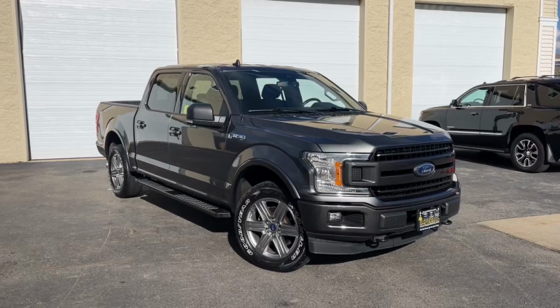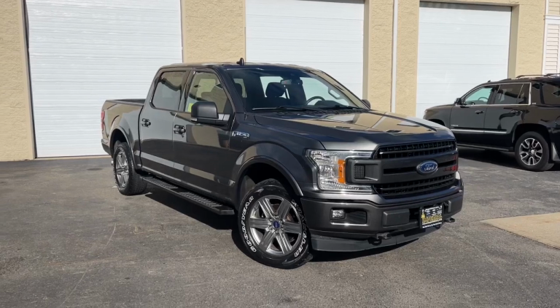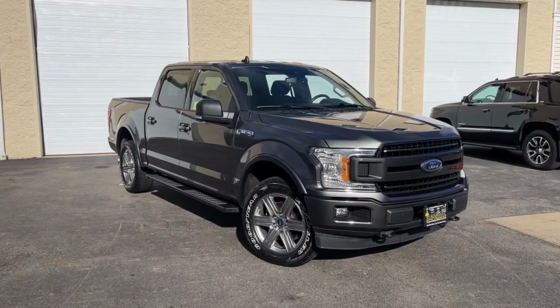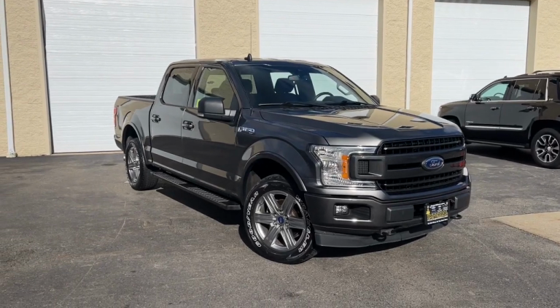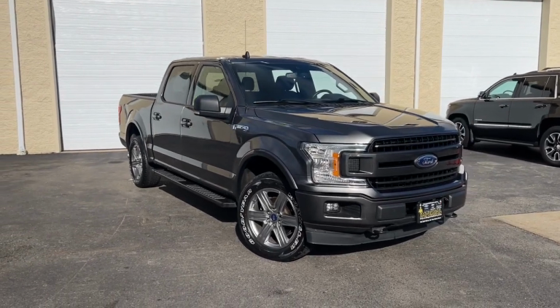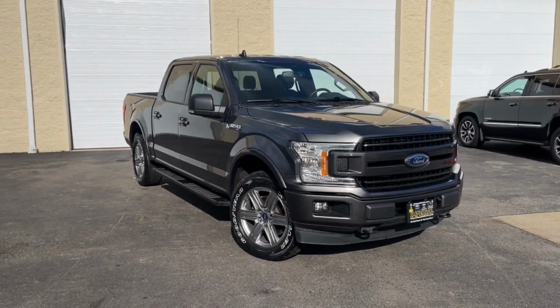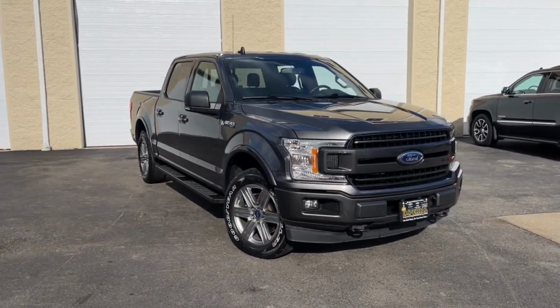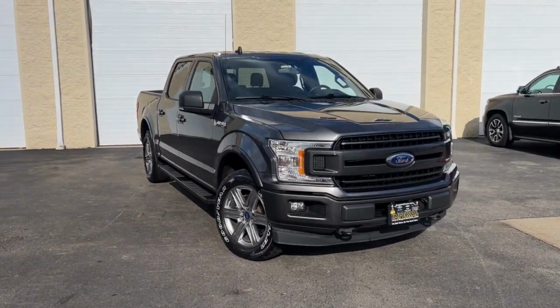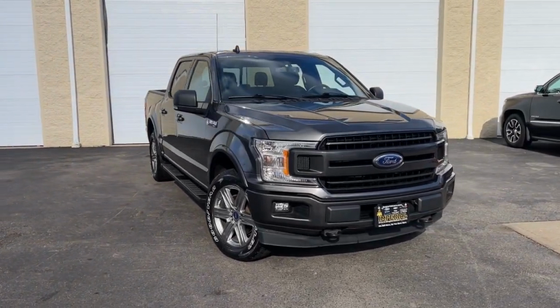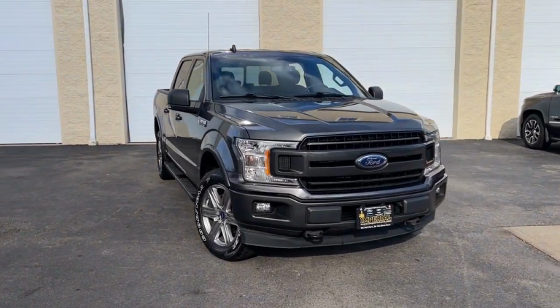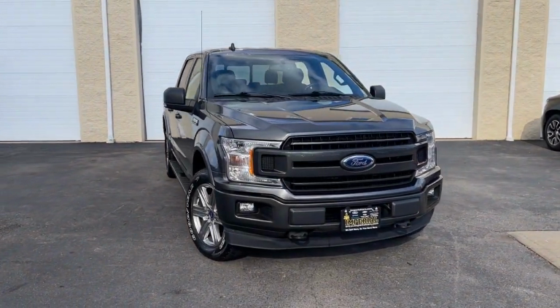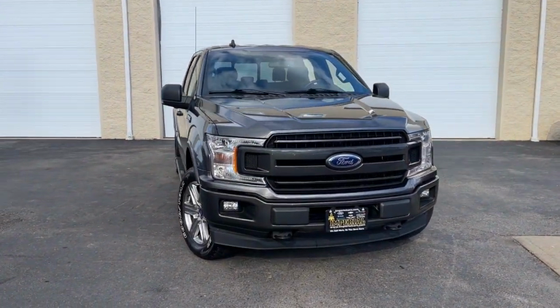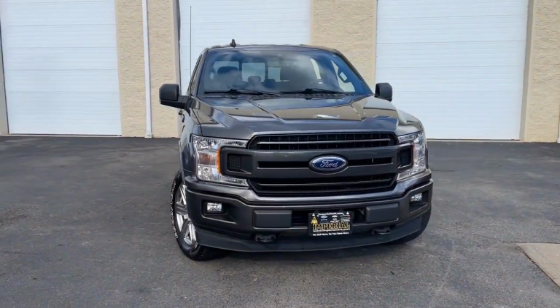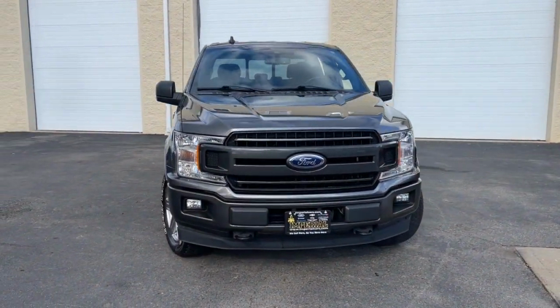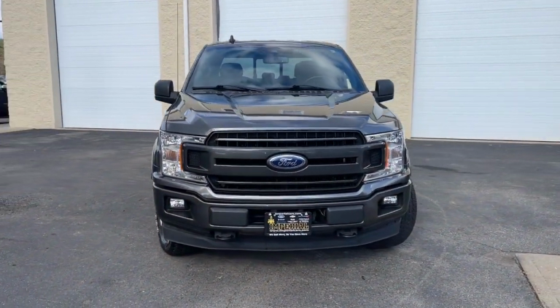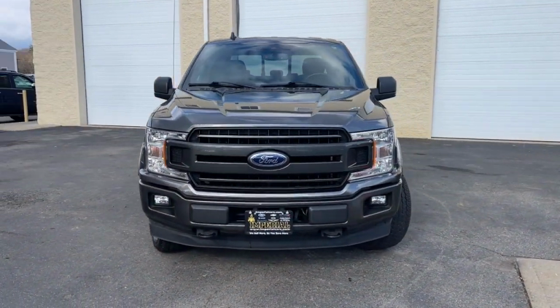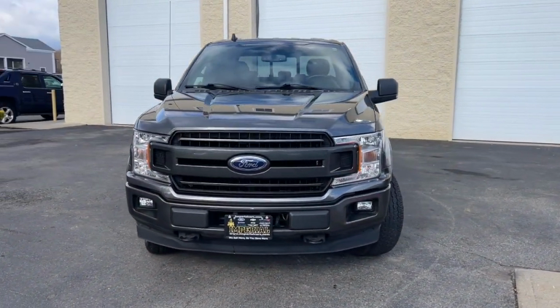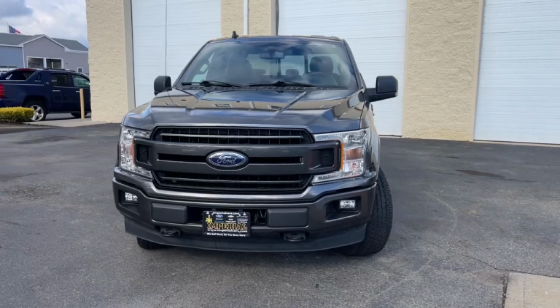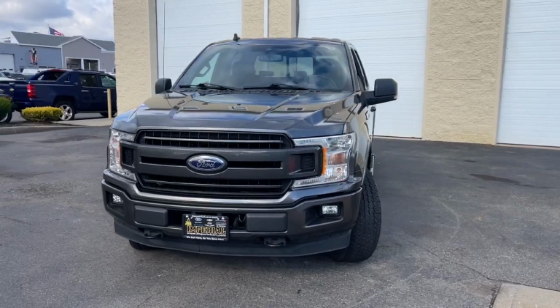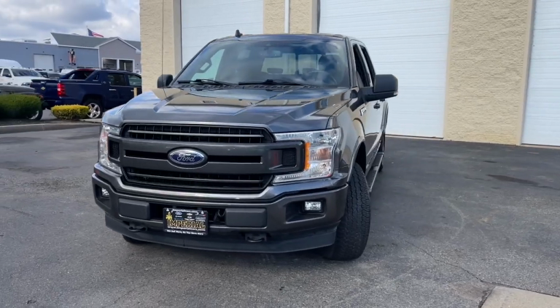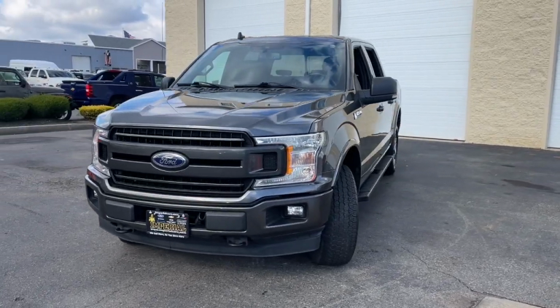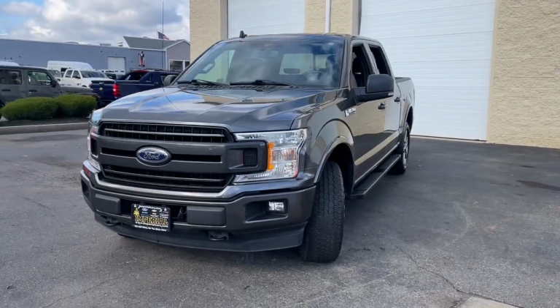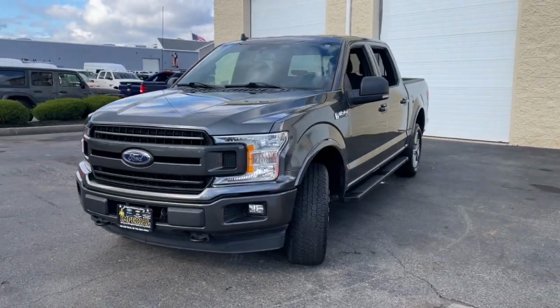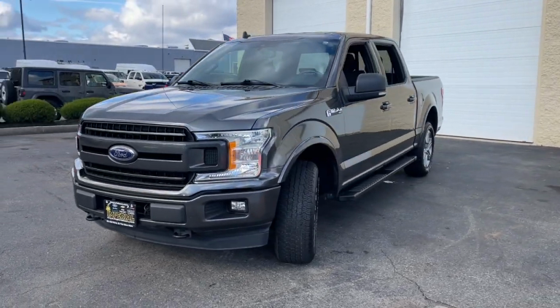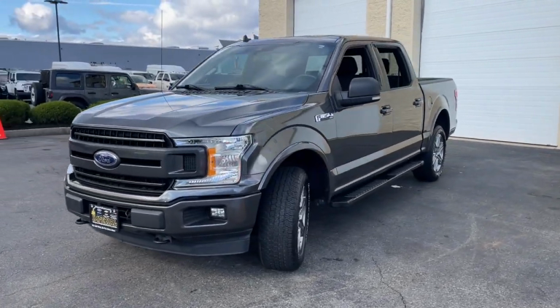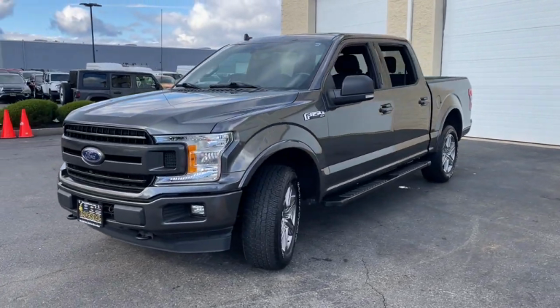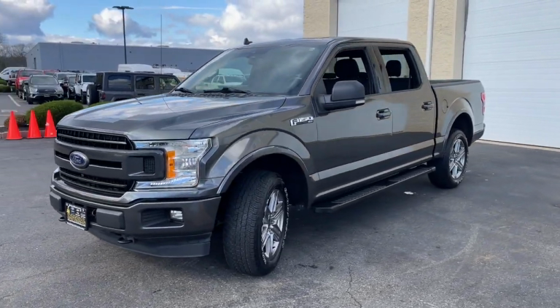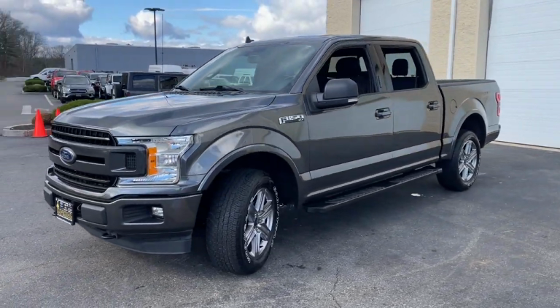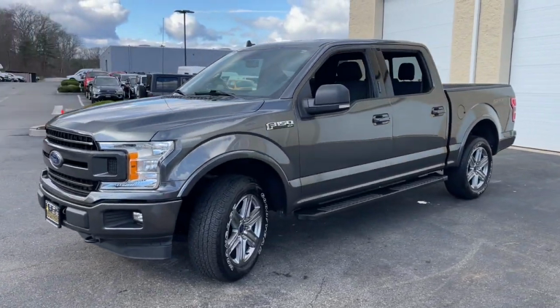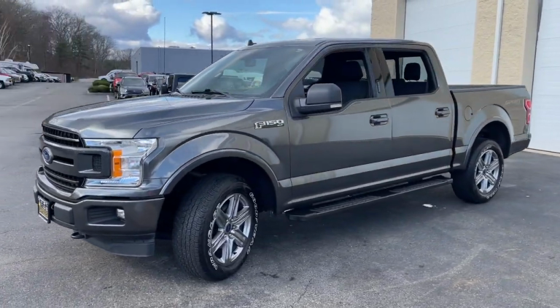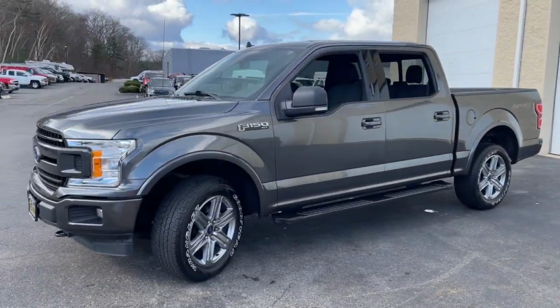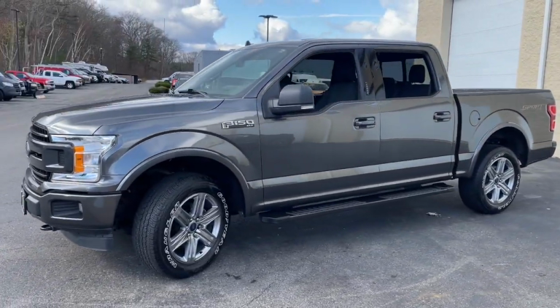Get acquainted with the 2019 Ford F-150. With less than 40,000 miles on the odometer, this vehicle provides excellent value.